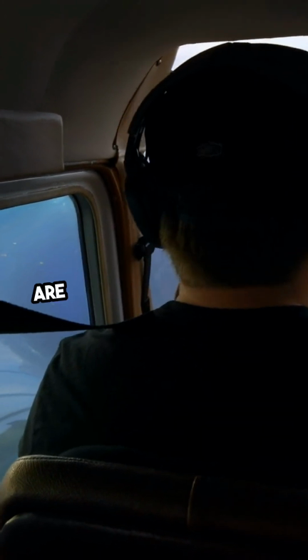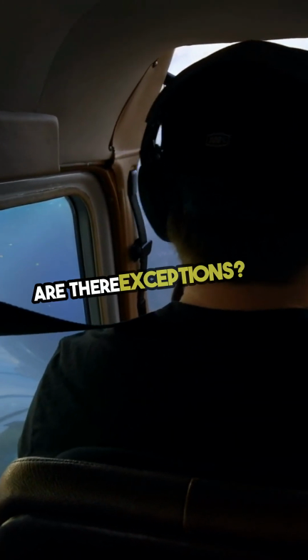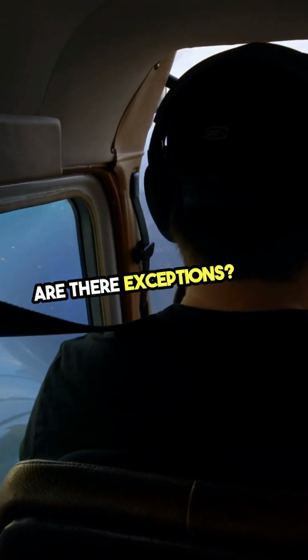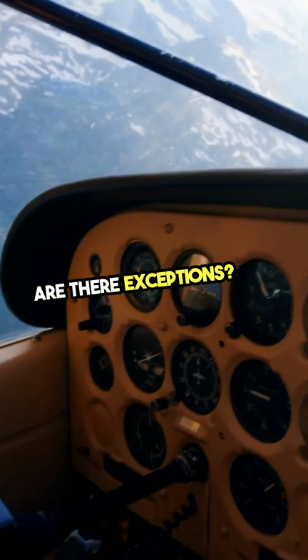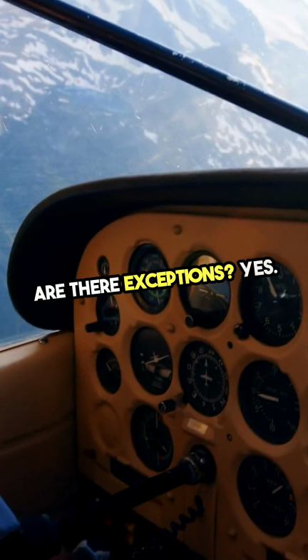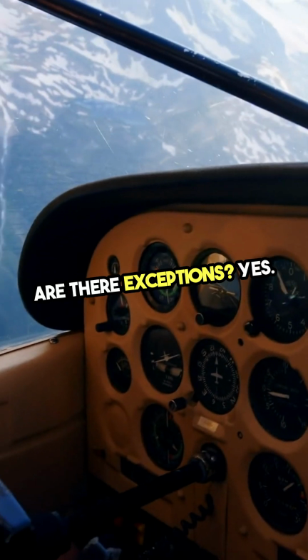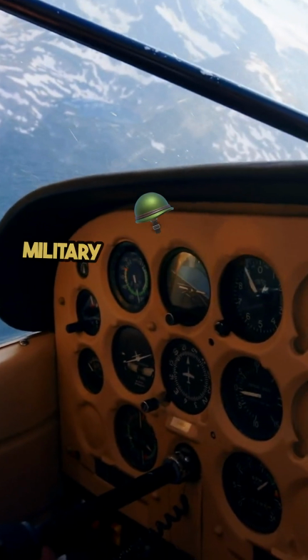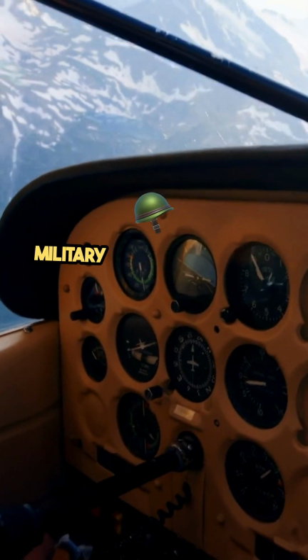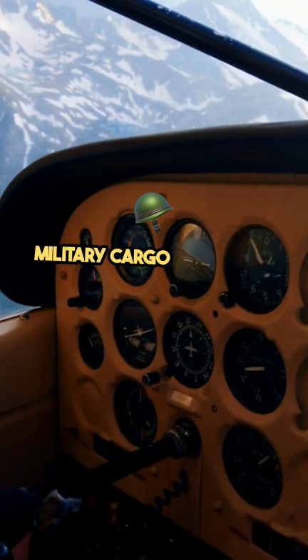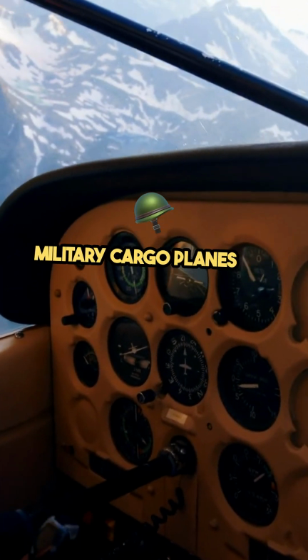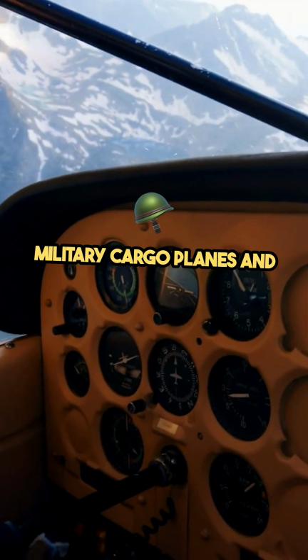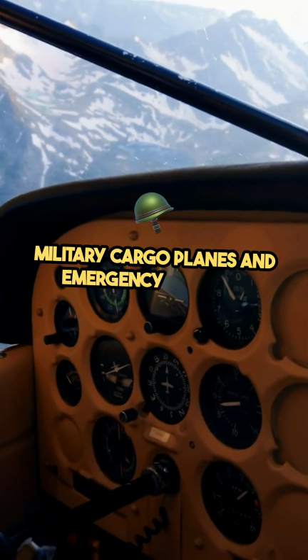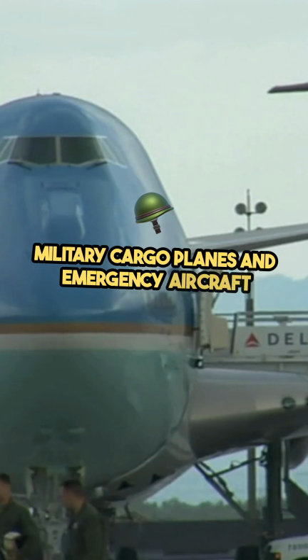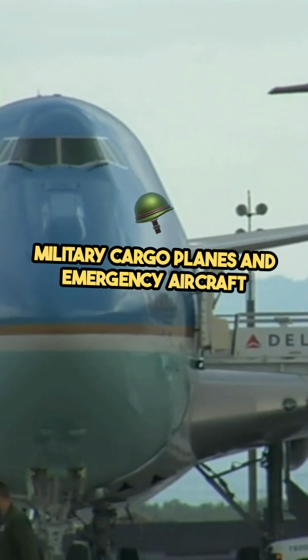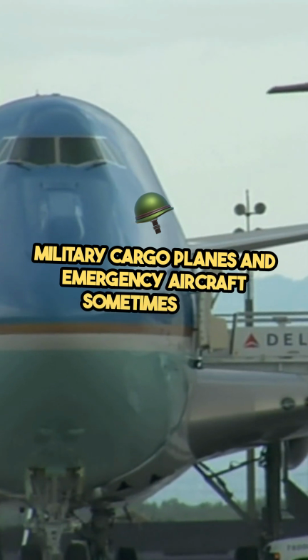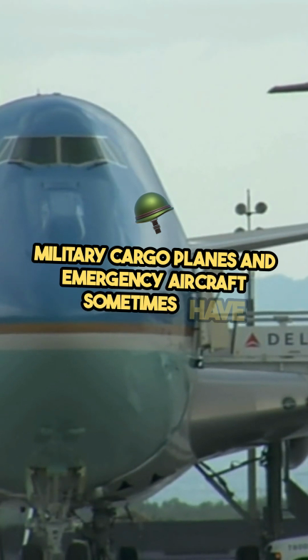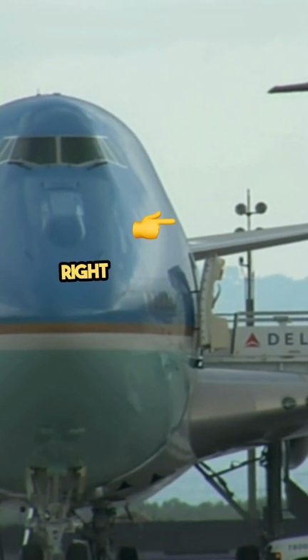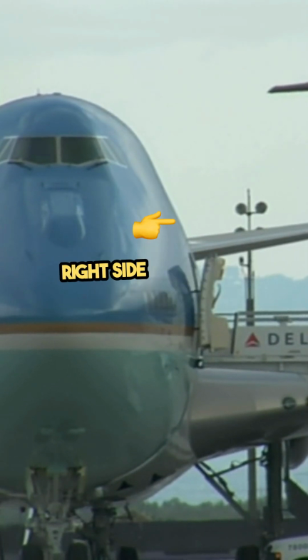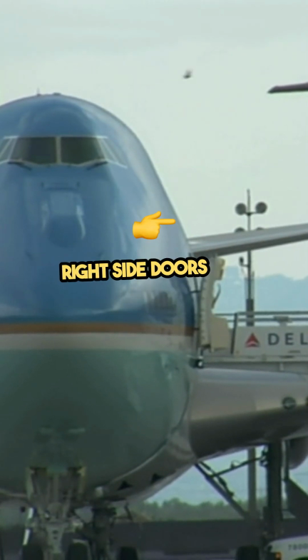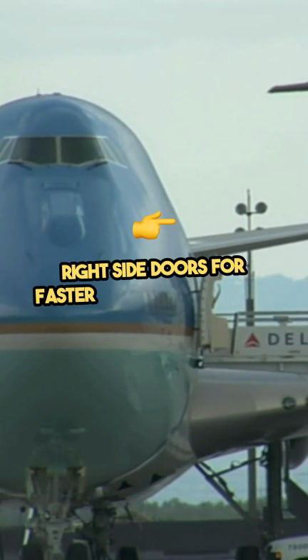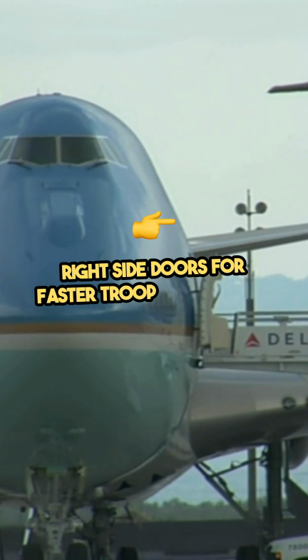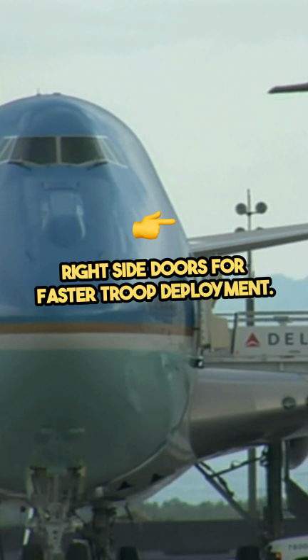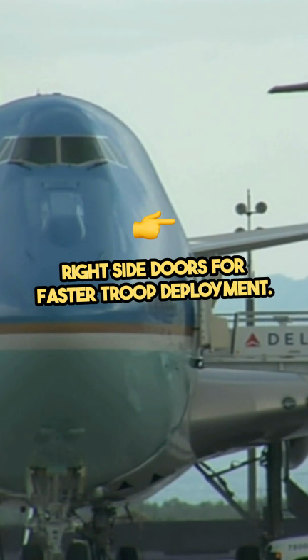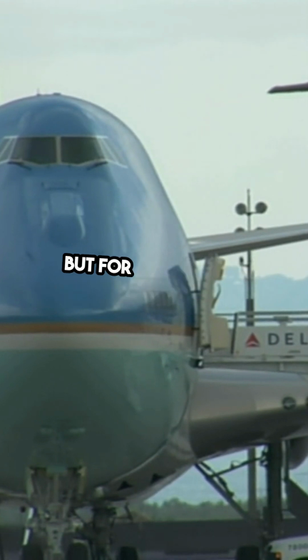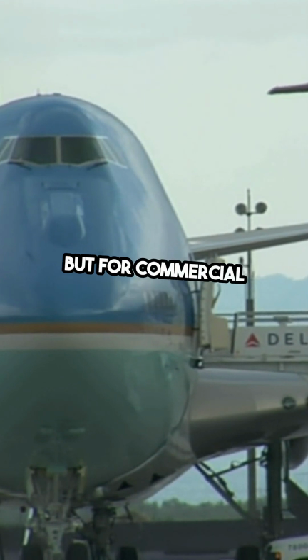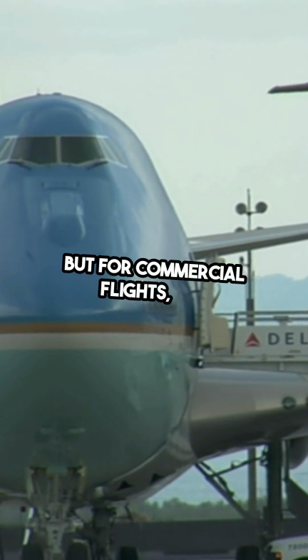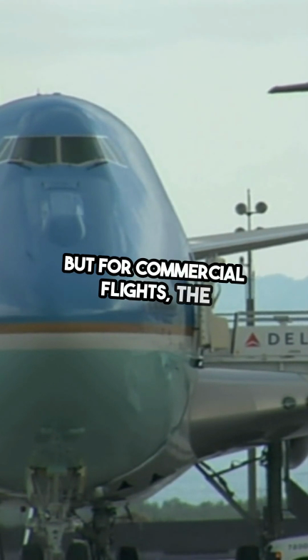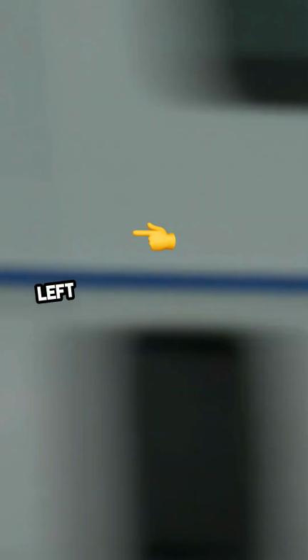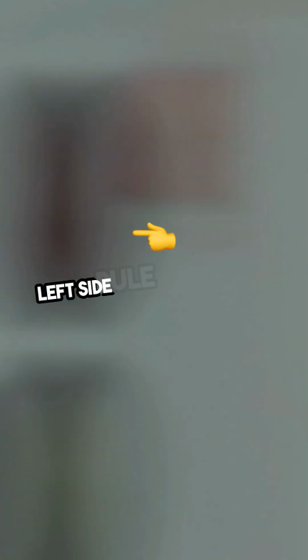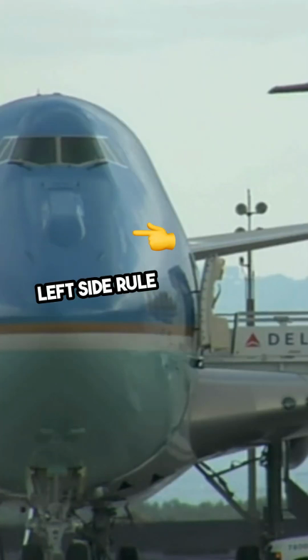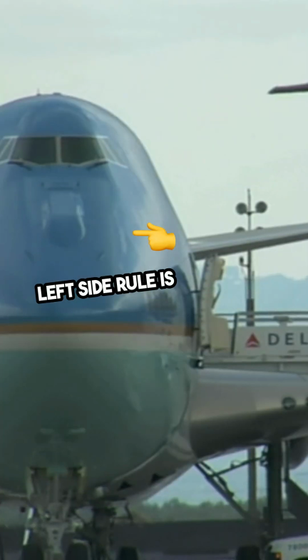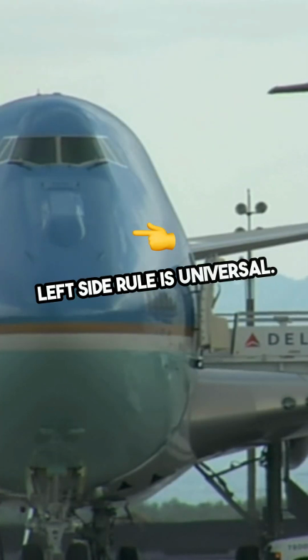Are there exceptions? Yes. Military cargo planes and emergency aircraft sometimes have right side doors for faster troop deployment. But for commercial flights, the left side rule is universal.